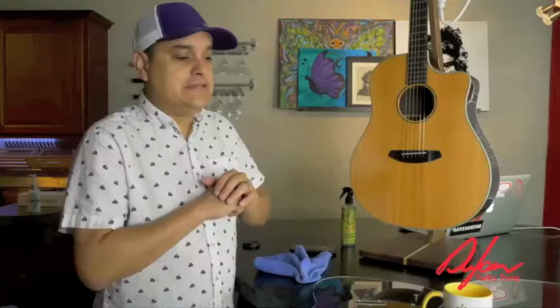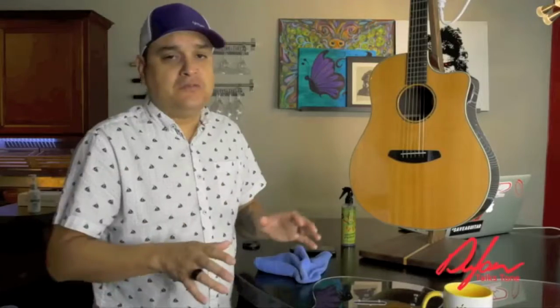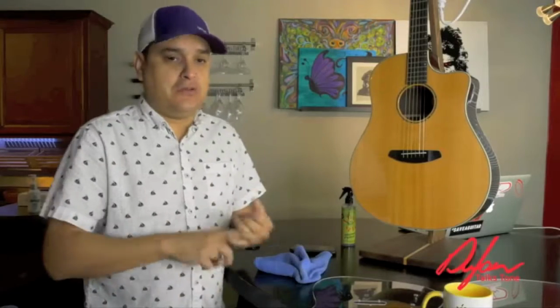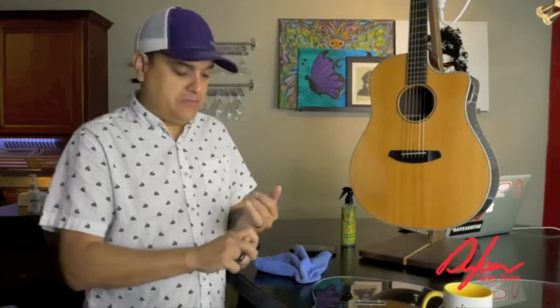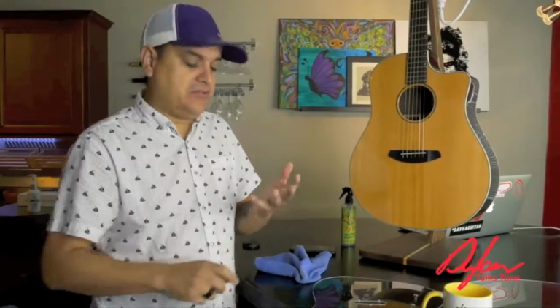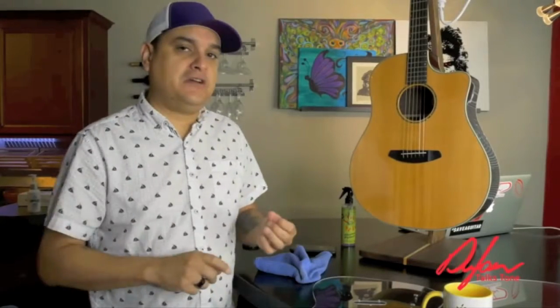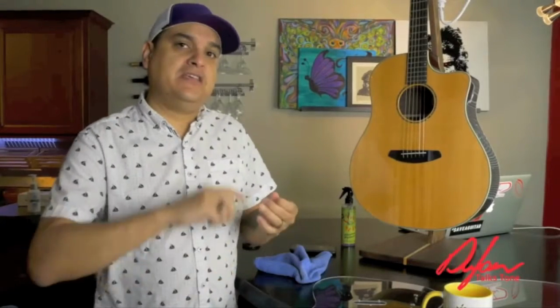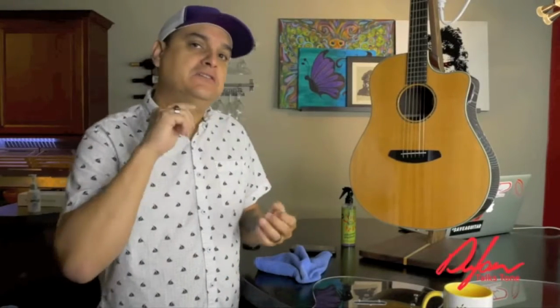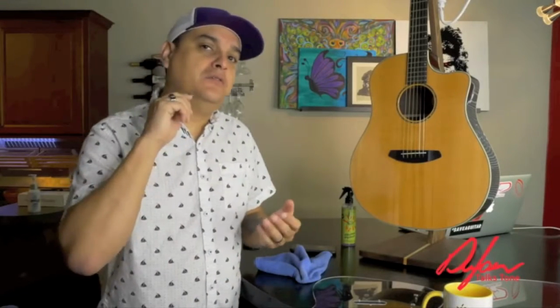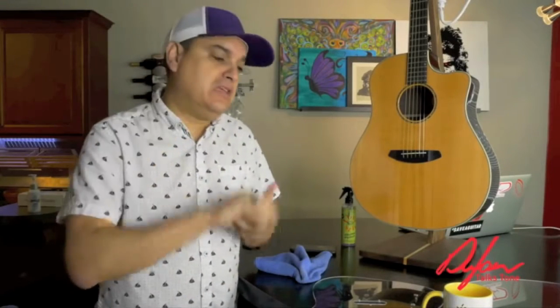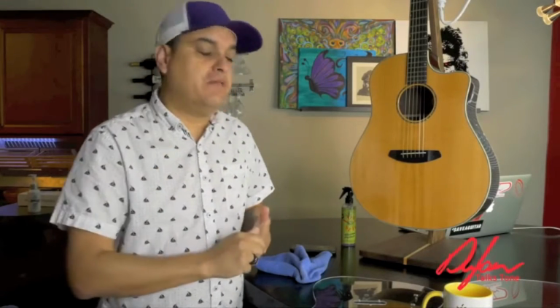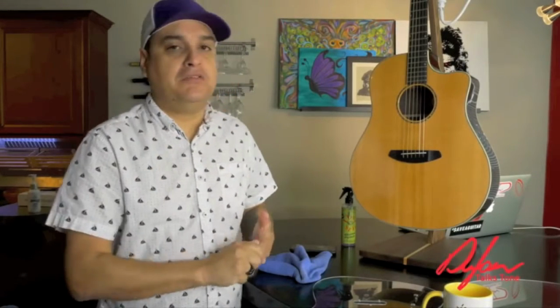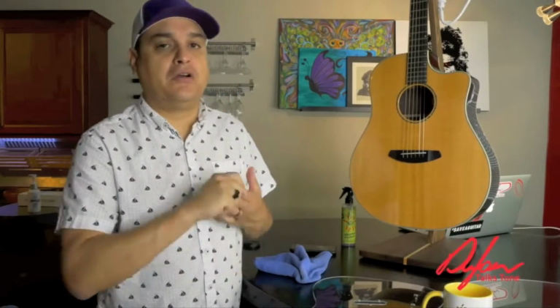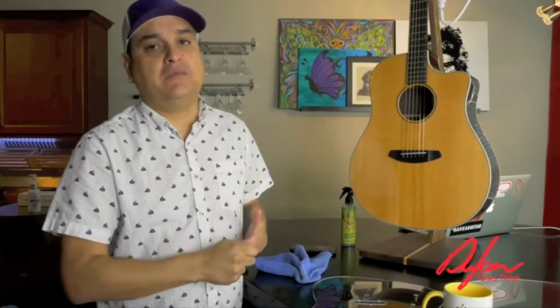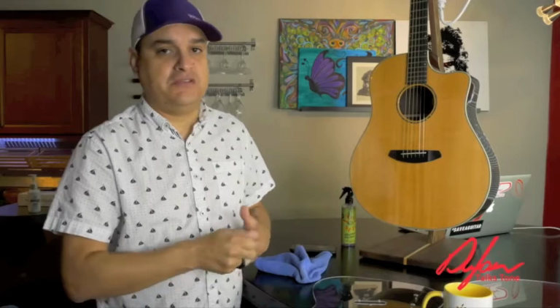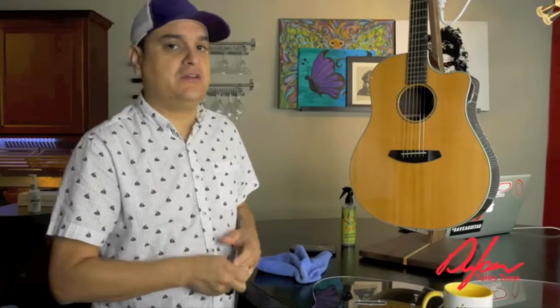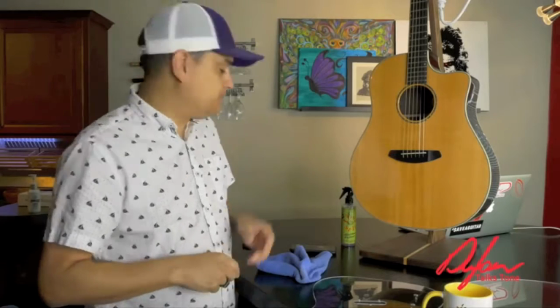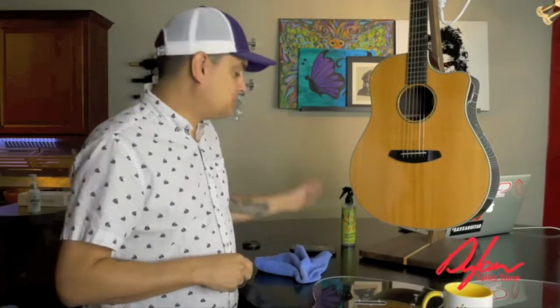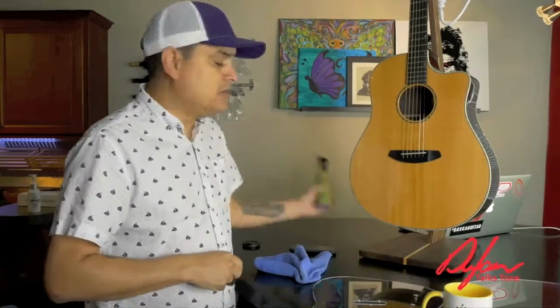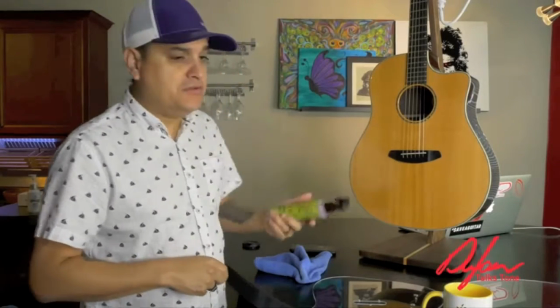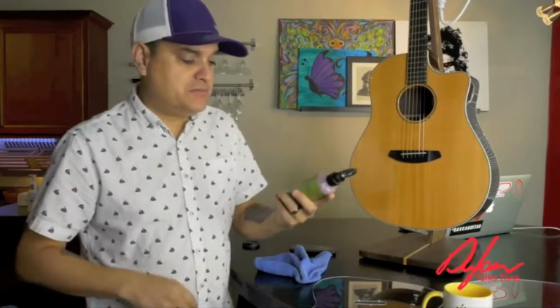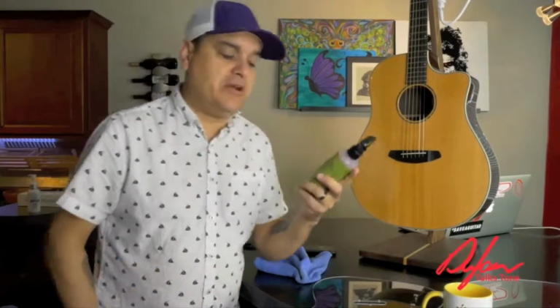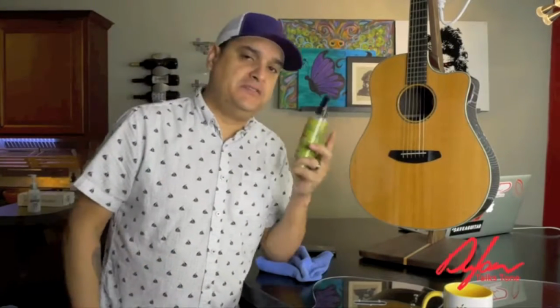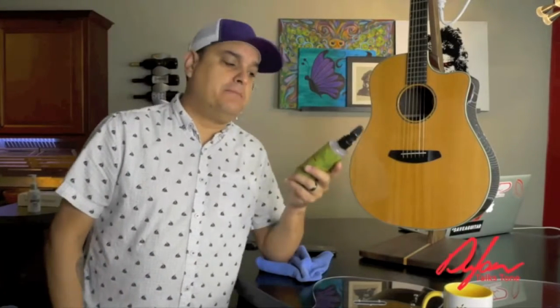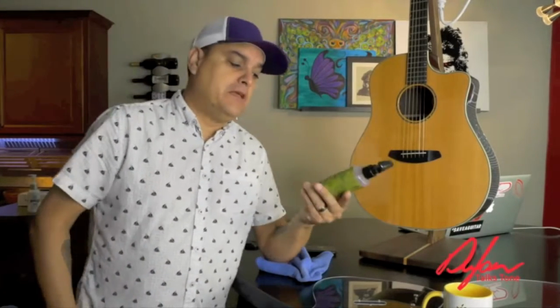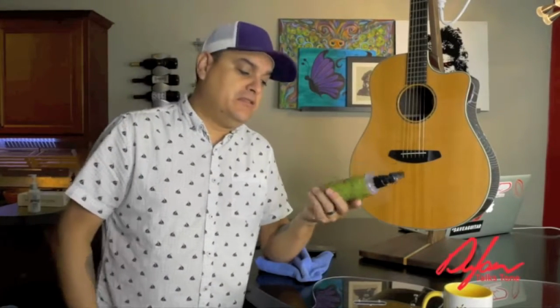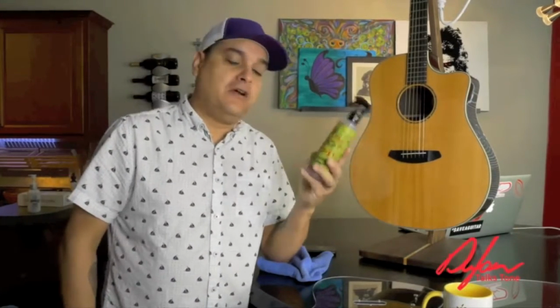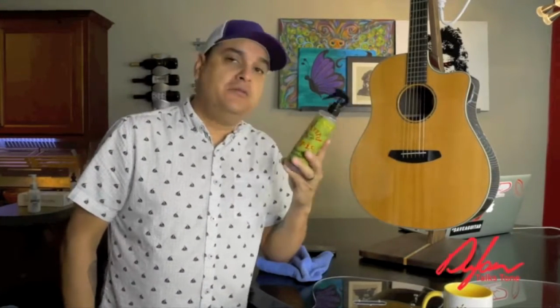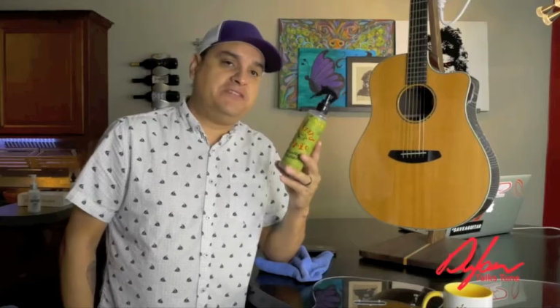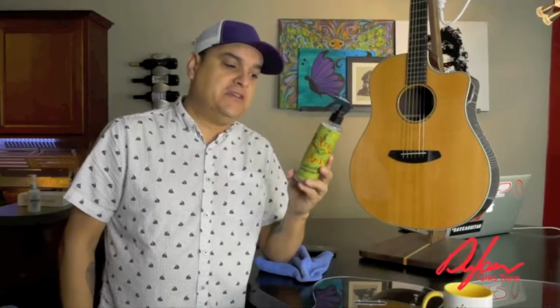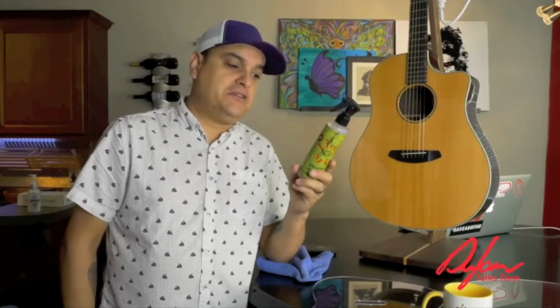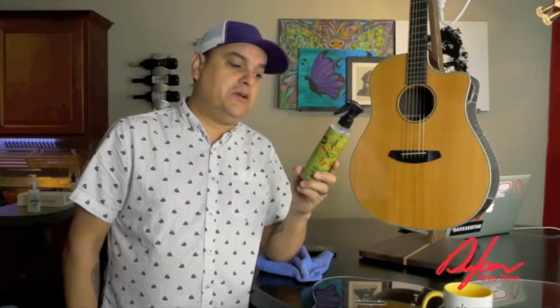Don't use silicone-based products on your guitars, and don't use any kind of ammonia or harsh chemicals on your guitars. We use Lizard Spit products at this shop. This is a carnauba-based guitar polish.